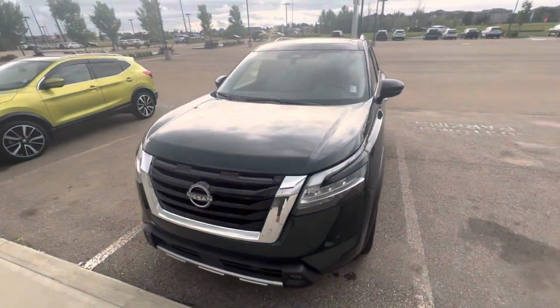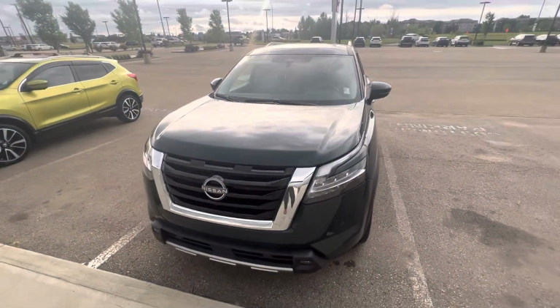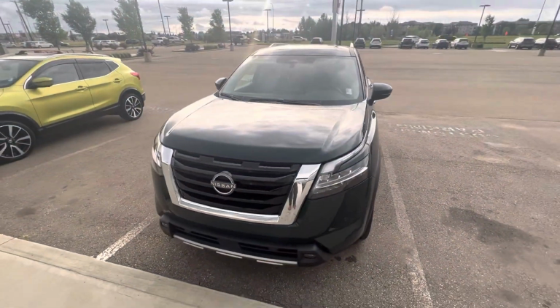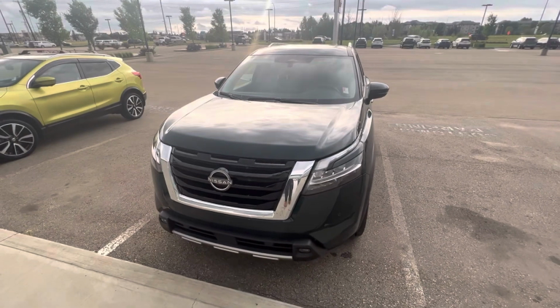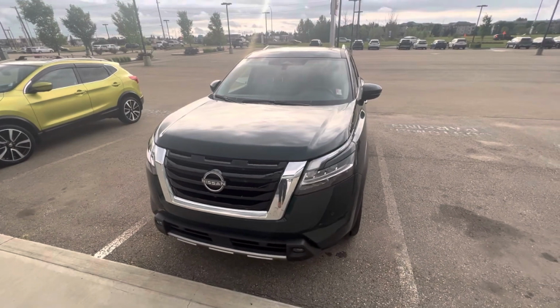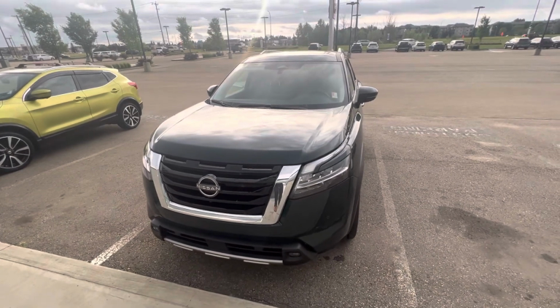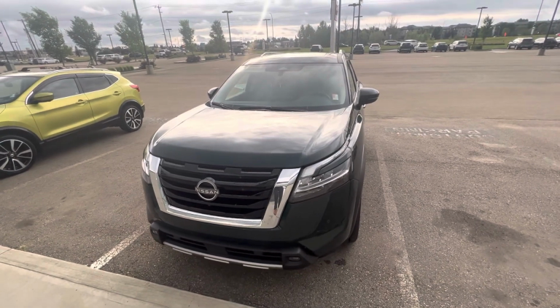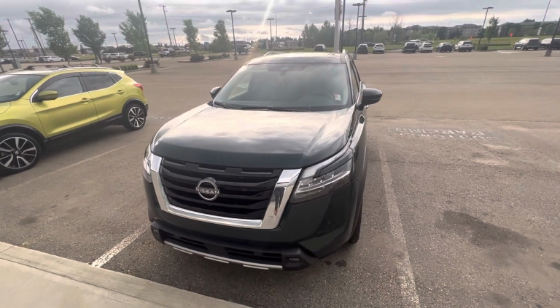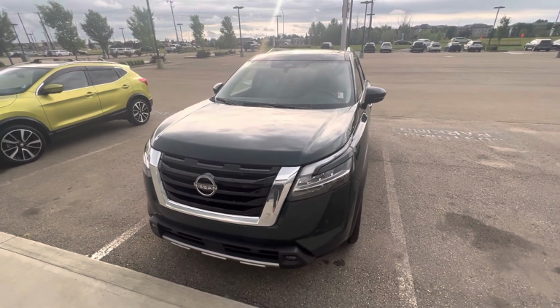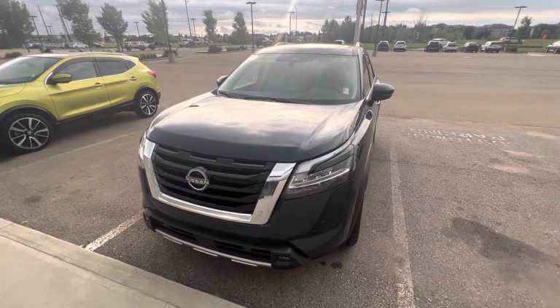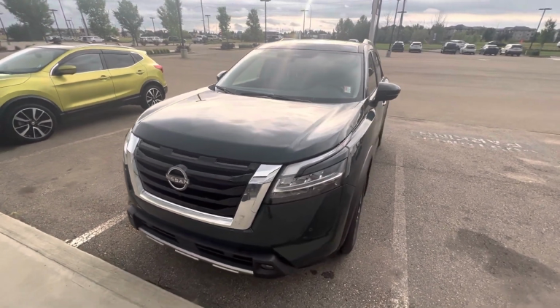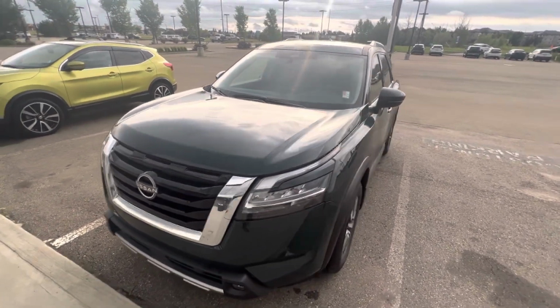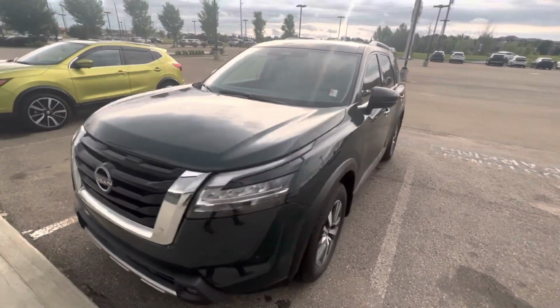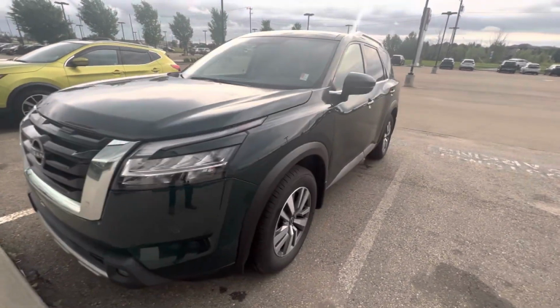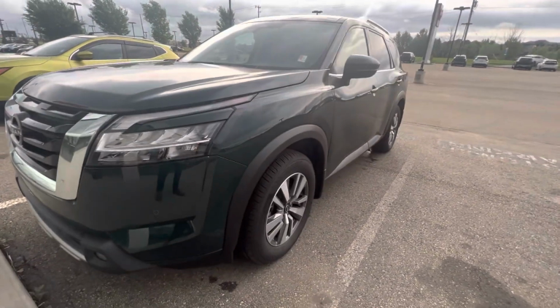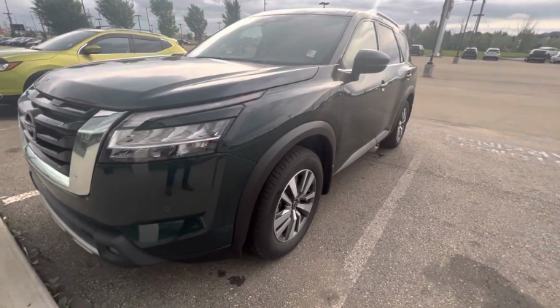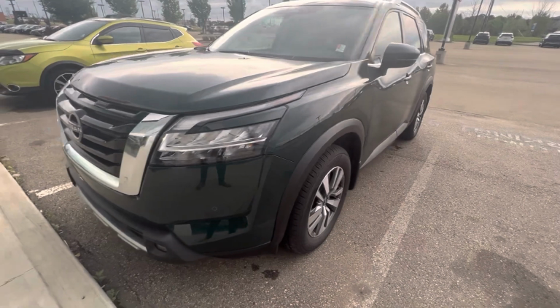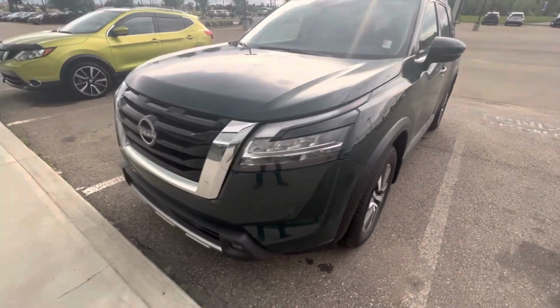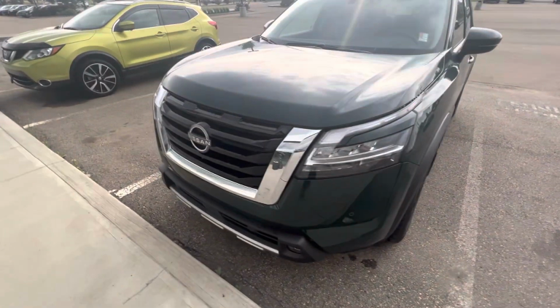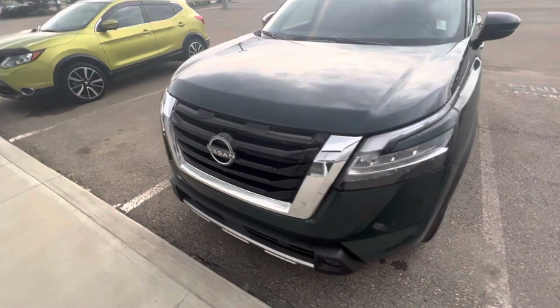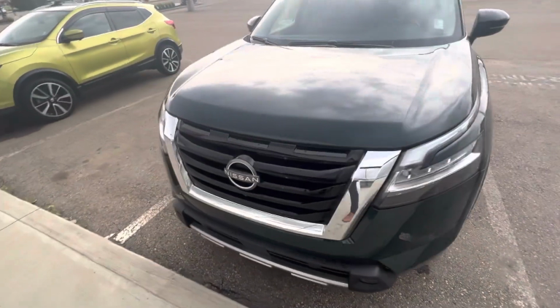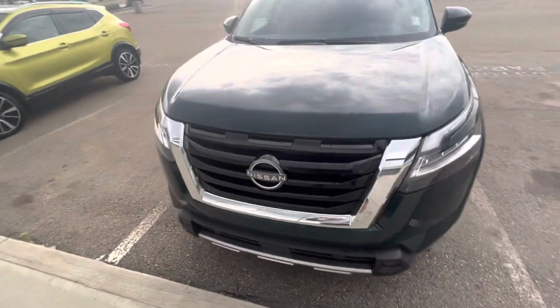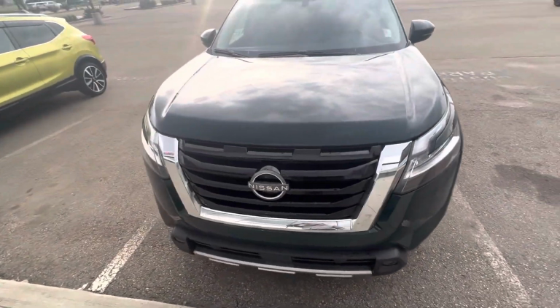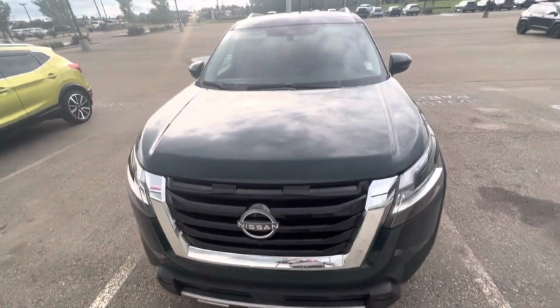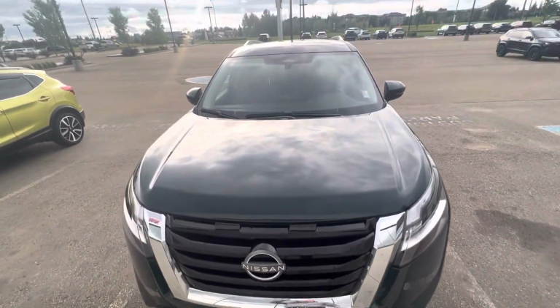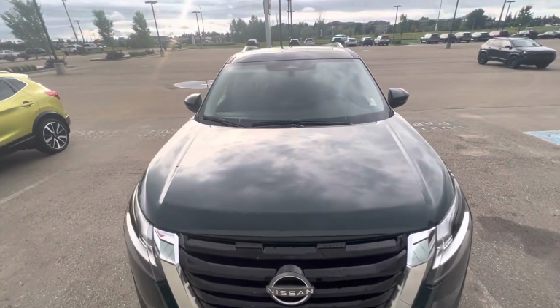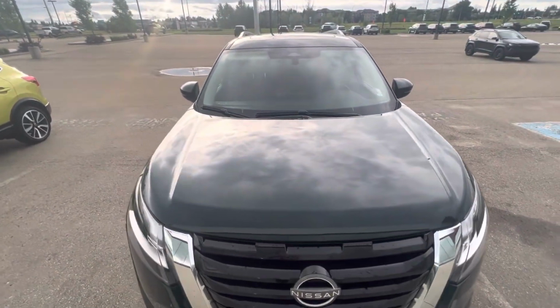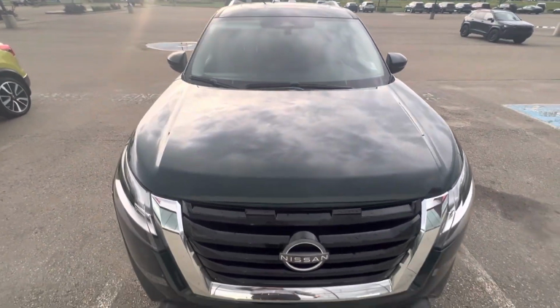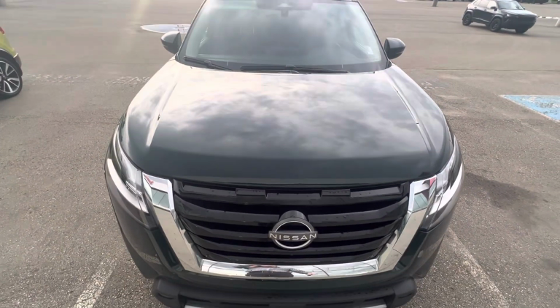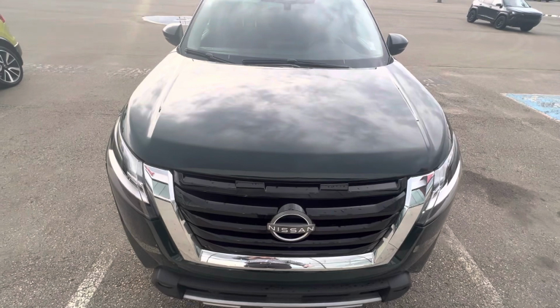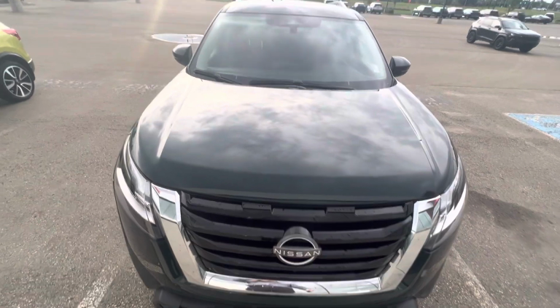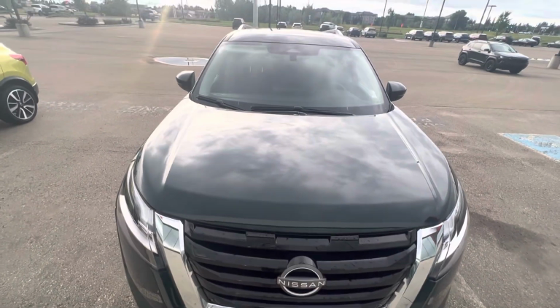This is our Obsidian Green — personally my favorite color on these new Pathfinders. It's probably hard to see in the video, but this is an SL so it's got leather, kind of a fully loaded package. I'll show you.